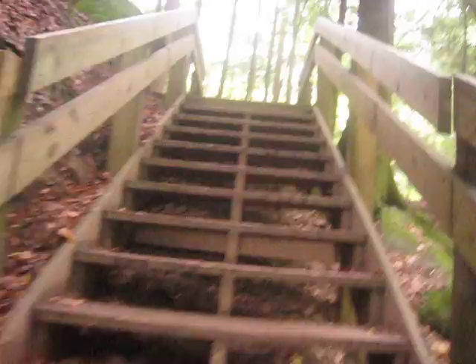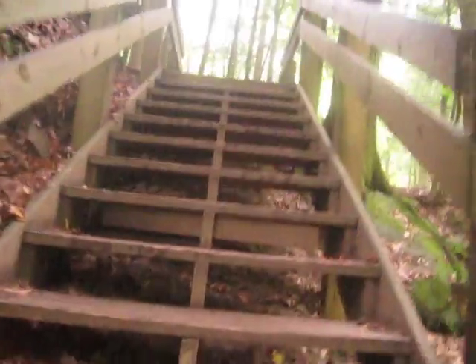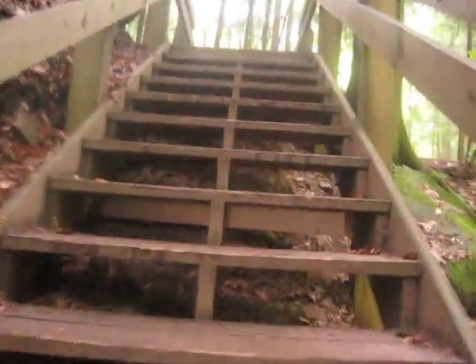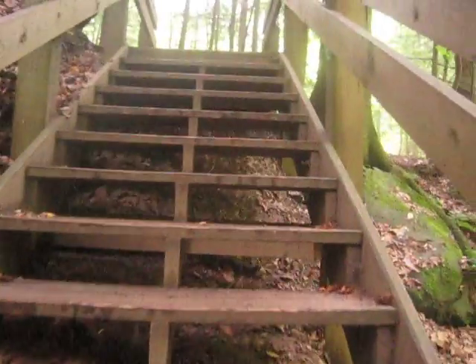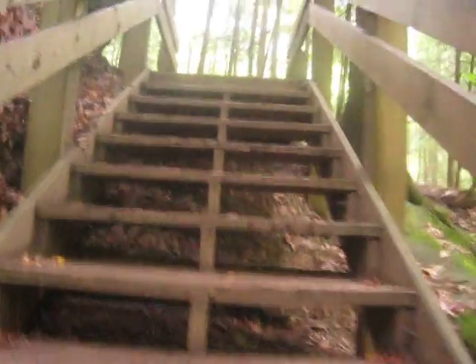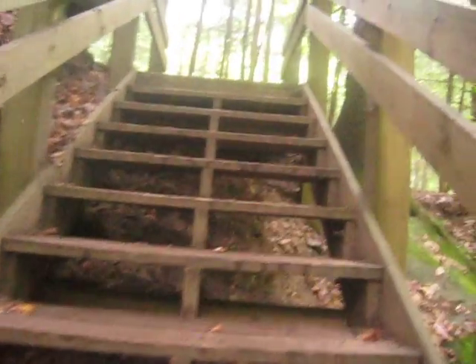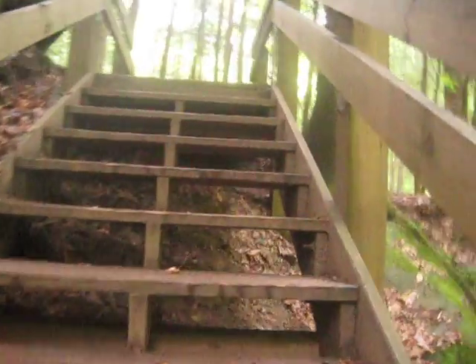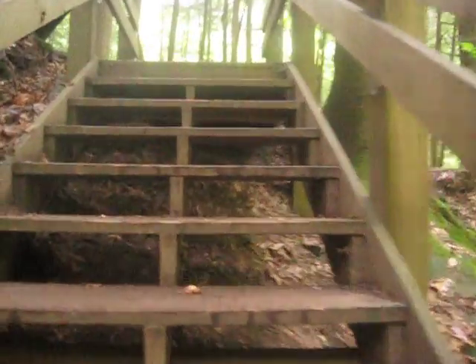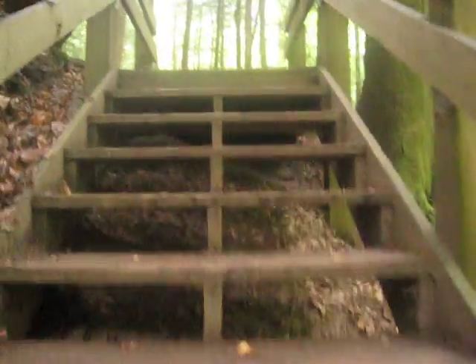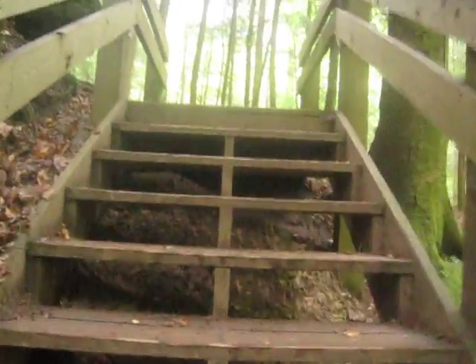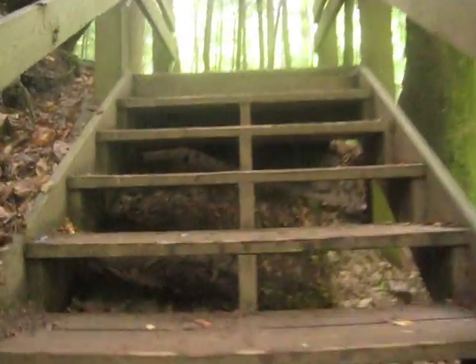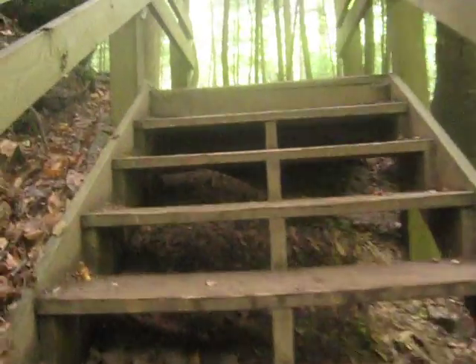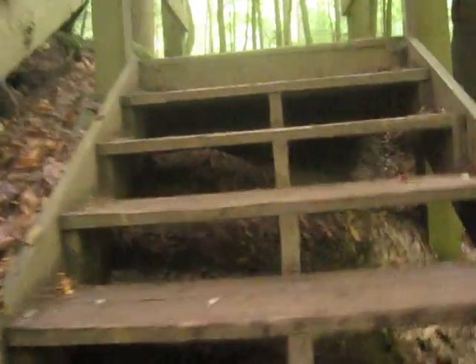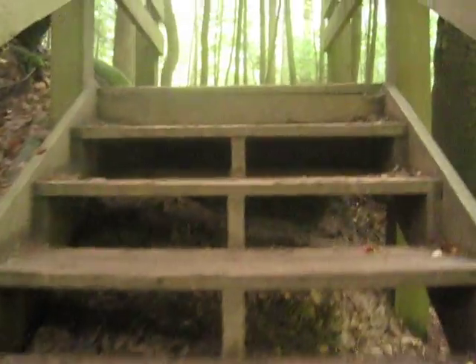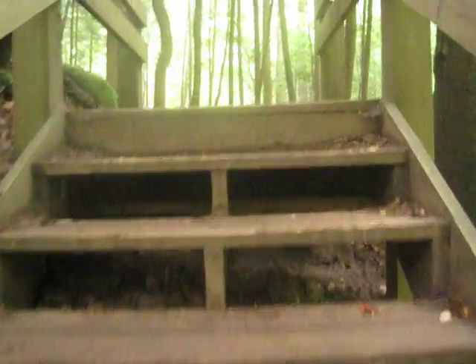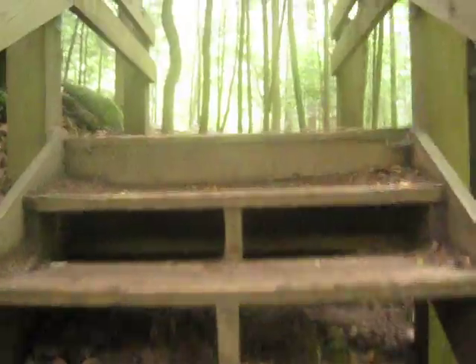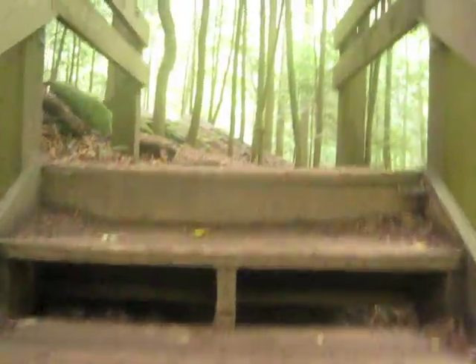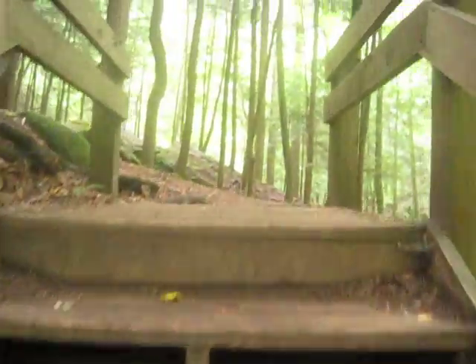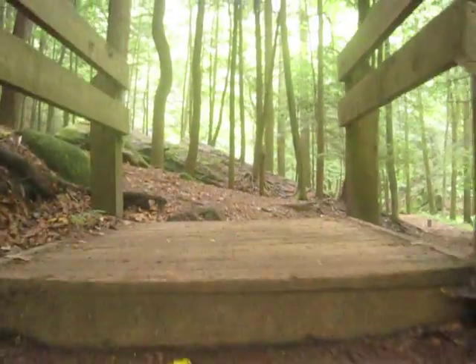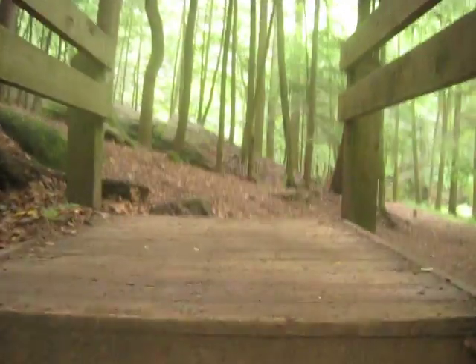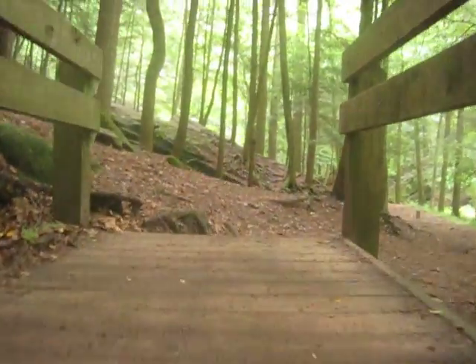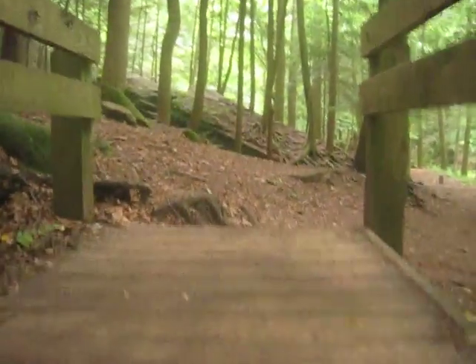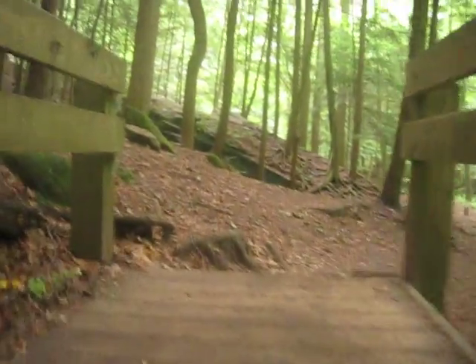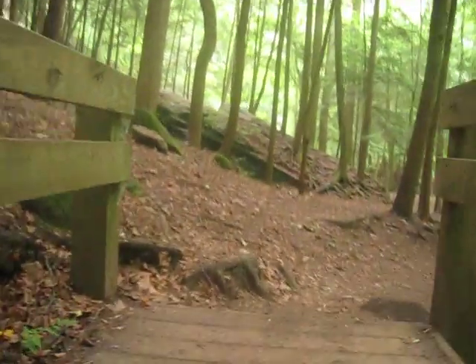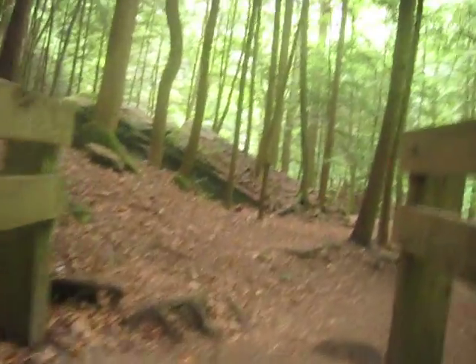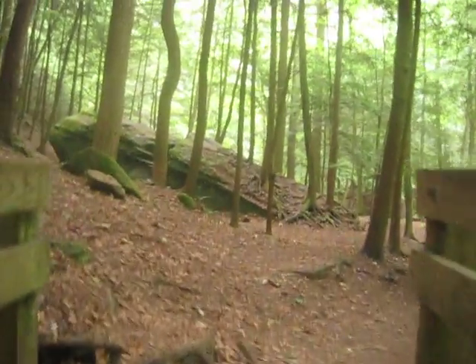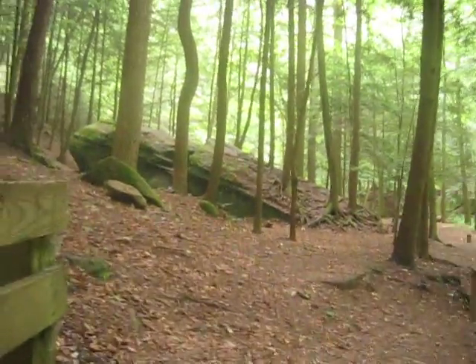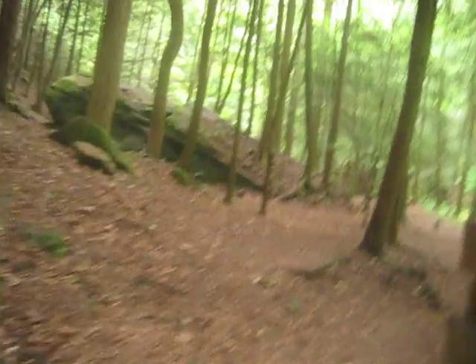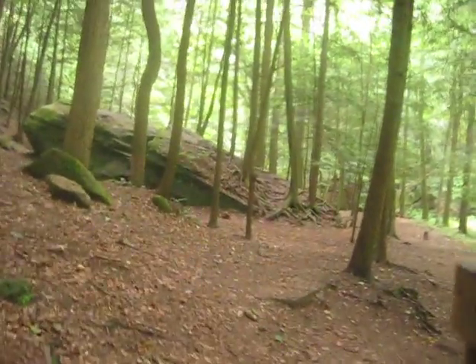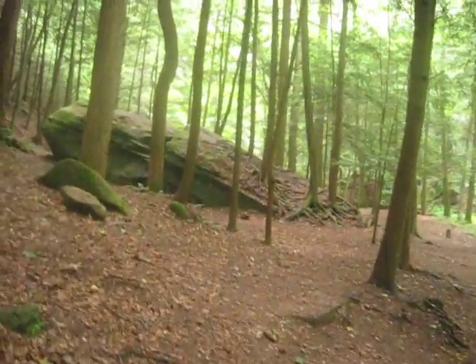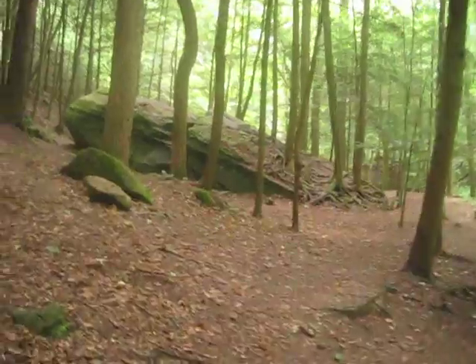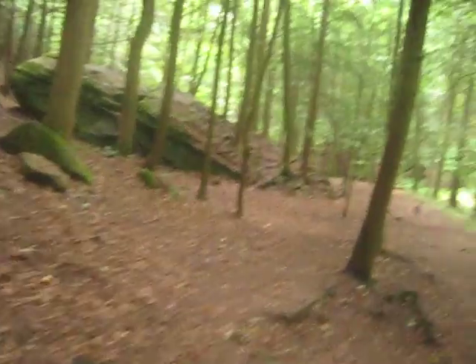They've got lots of rental cabins here, a restaurant up top, a lot of little trails — well established and great for kids.